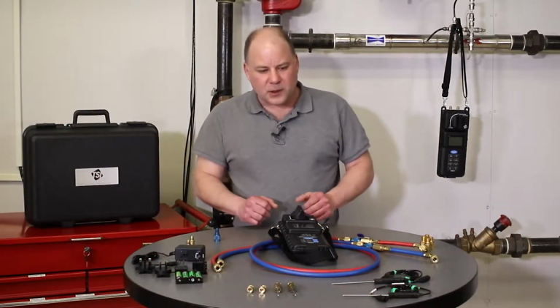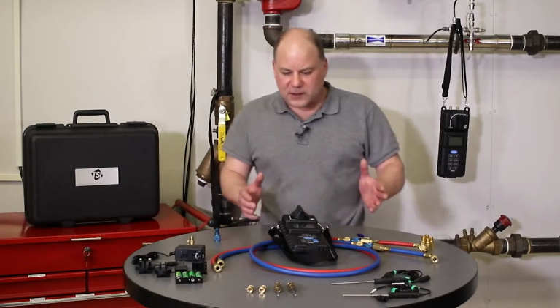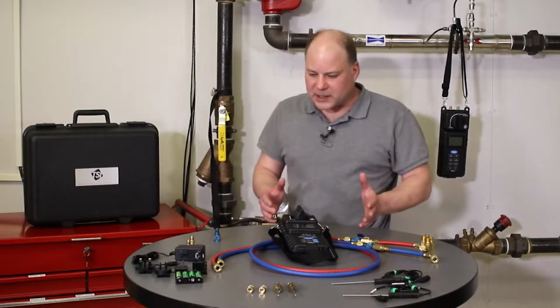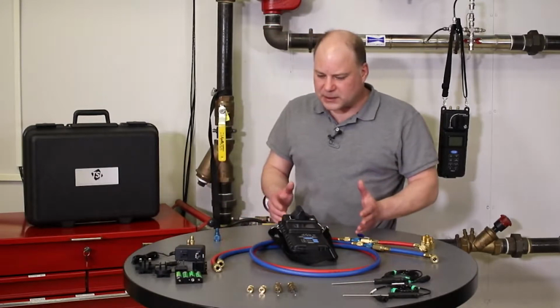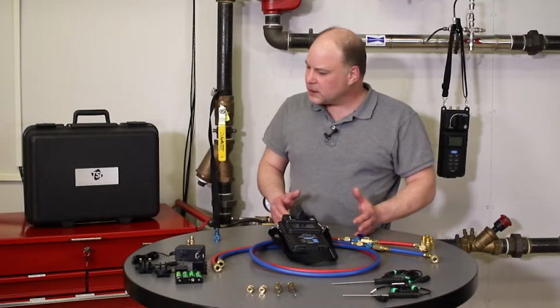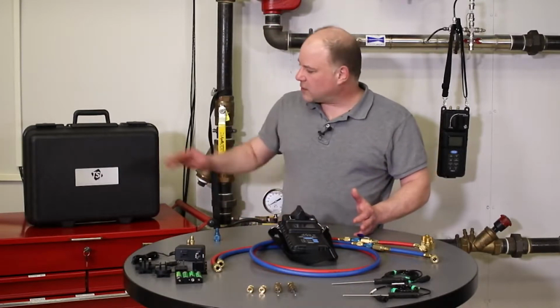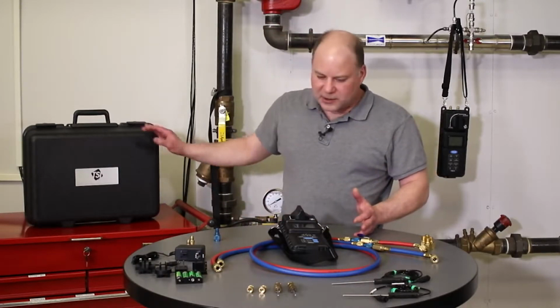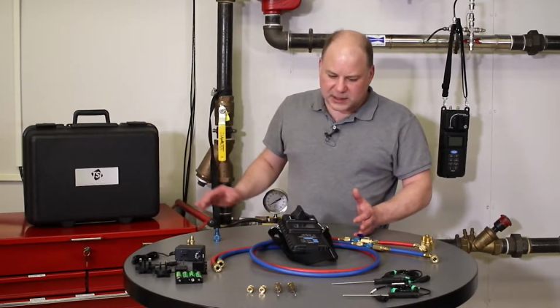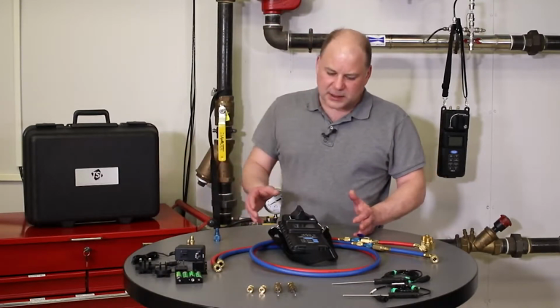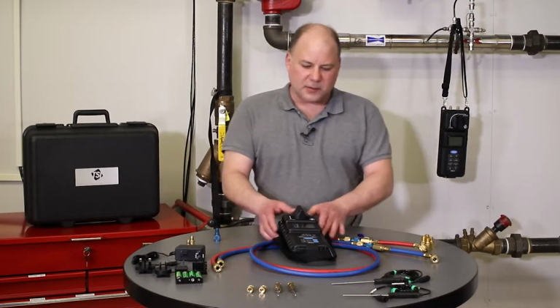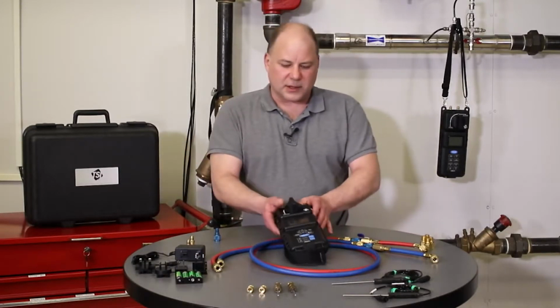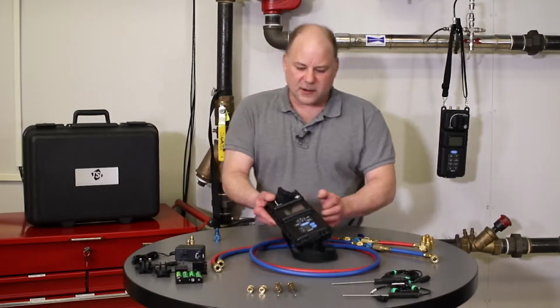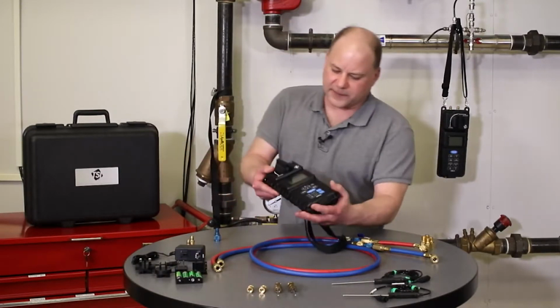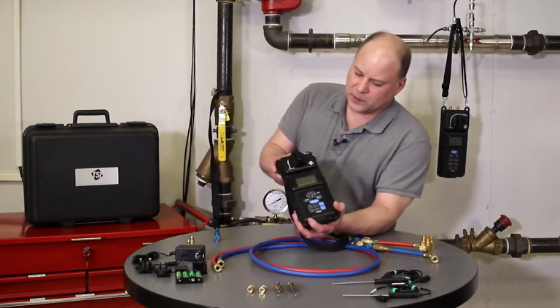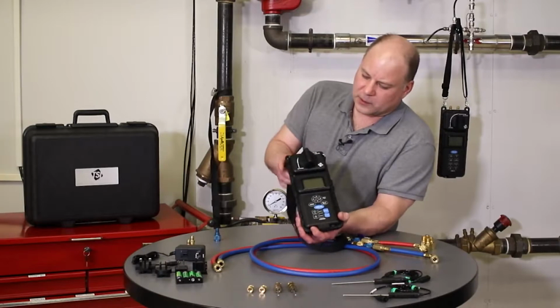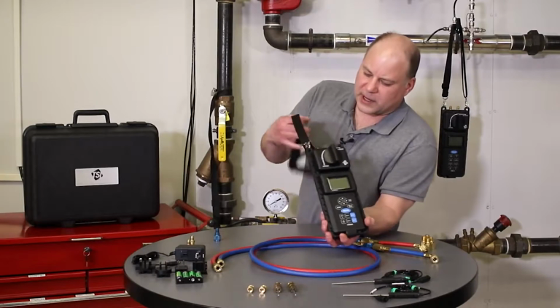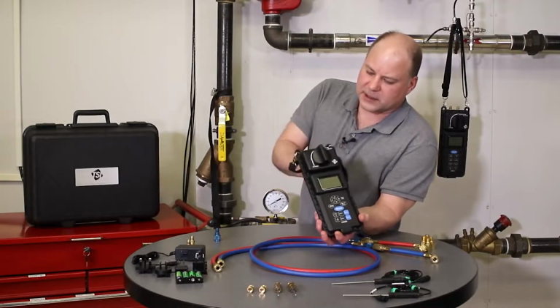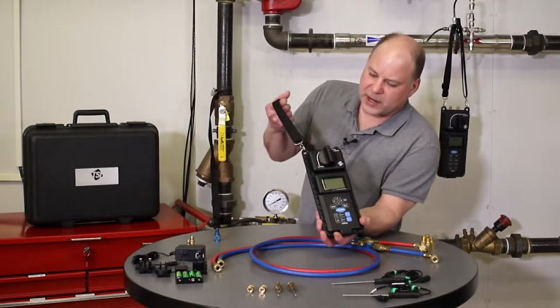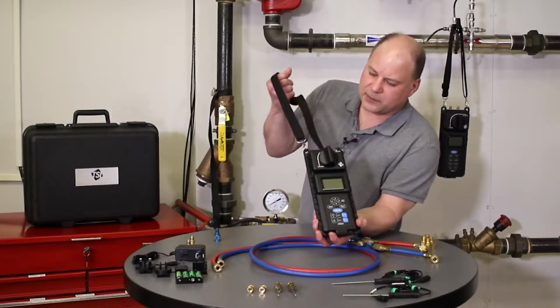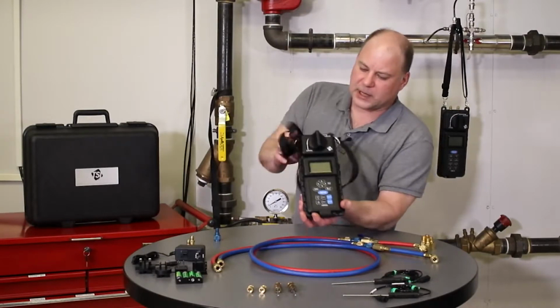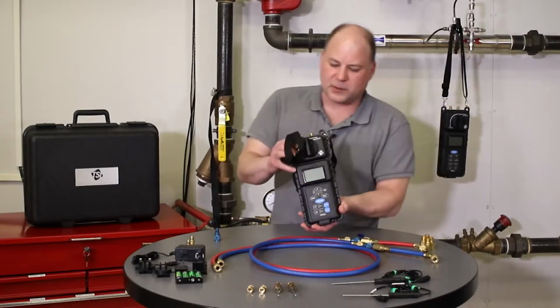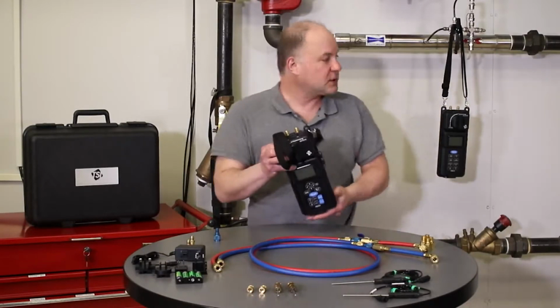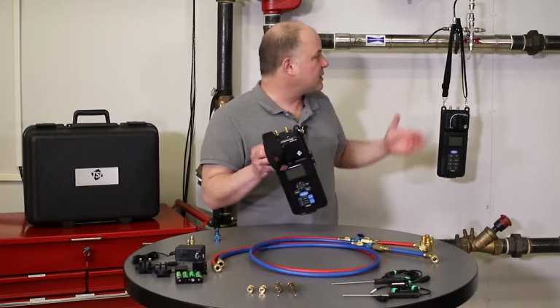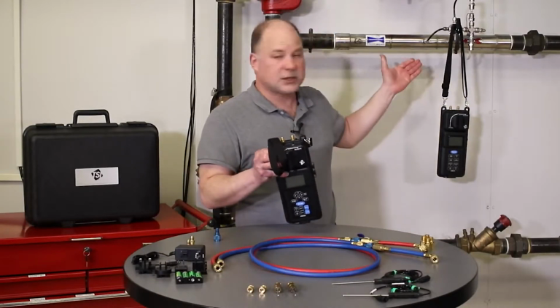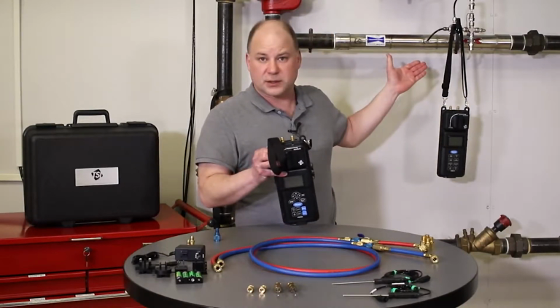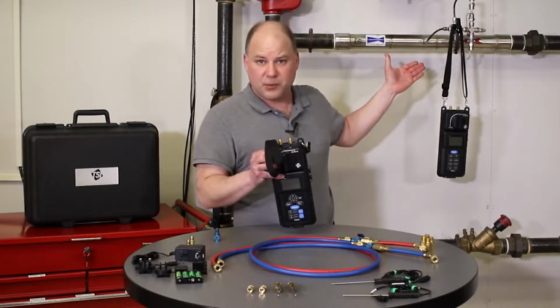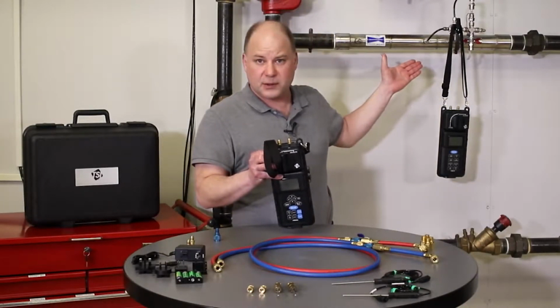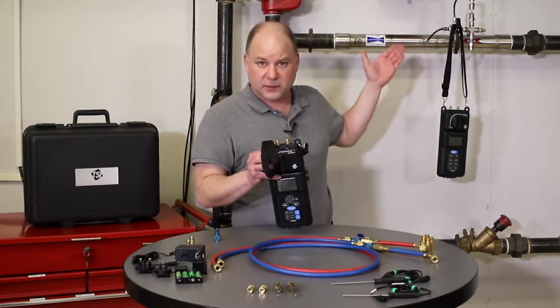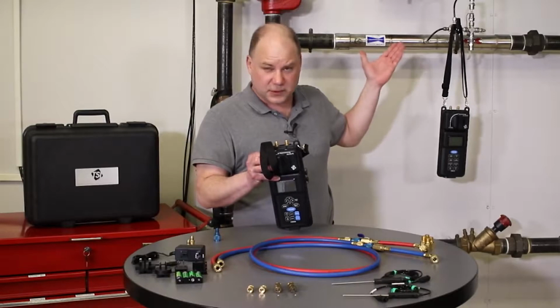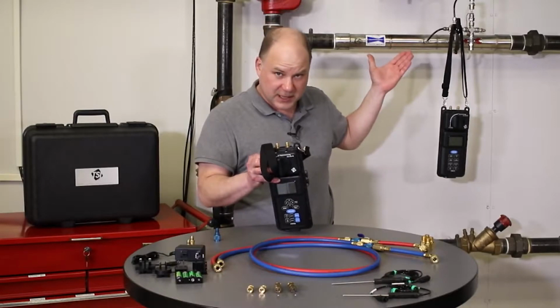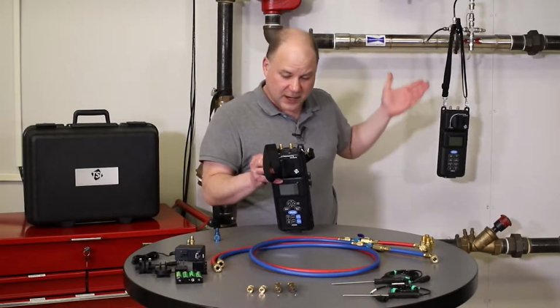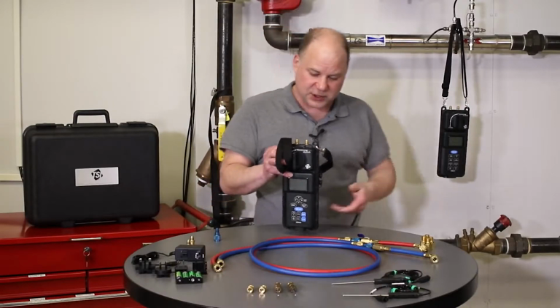We have a couple of kits that come in a hard case, the meter itself, and a strap that can be used to attach to pipe work for hands-free operation.